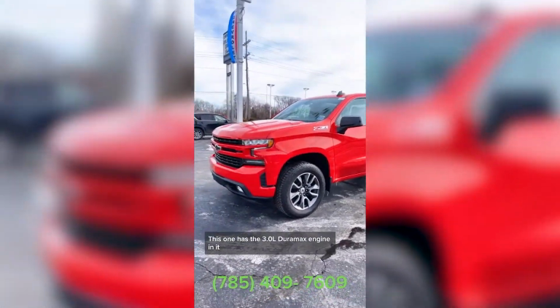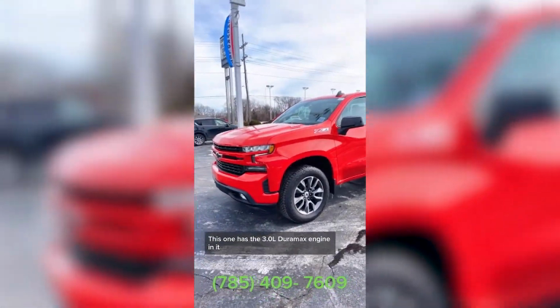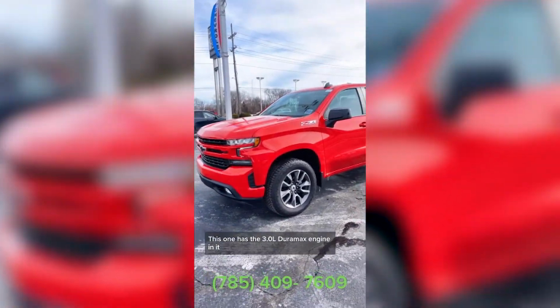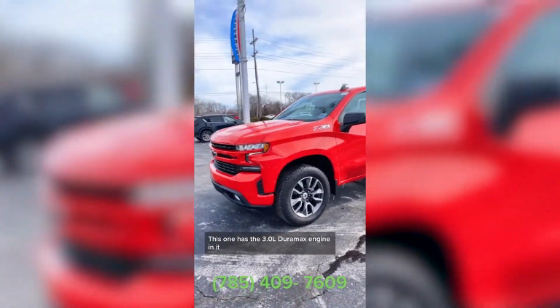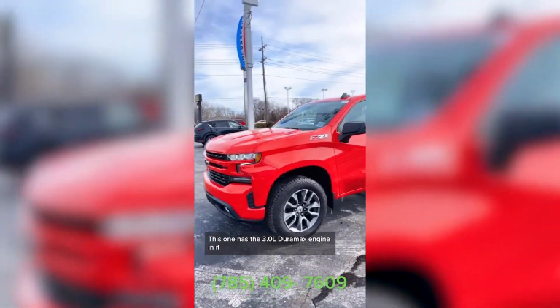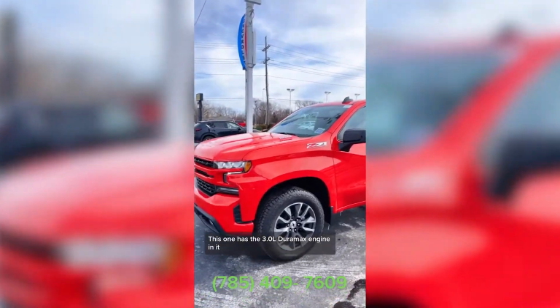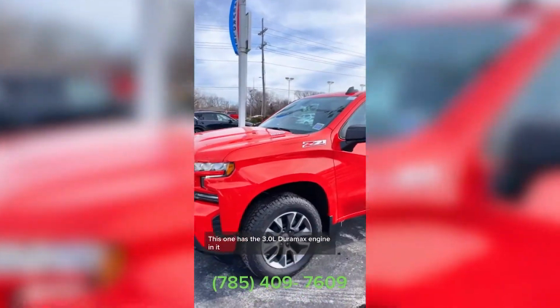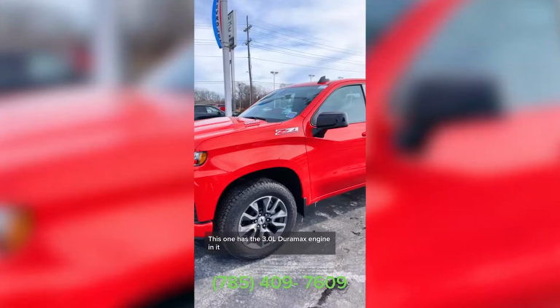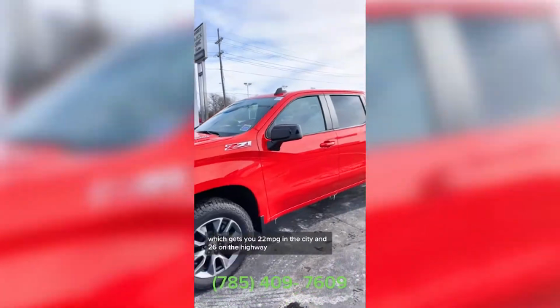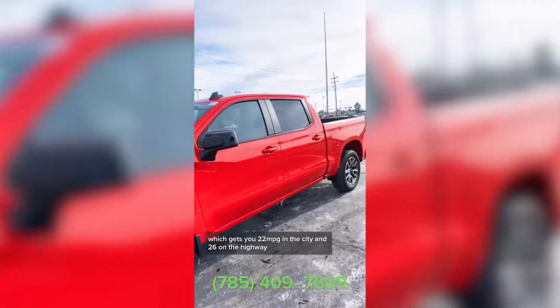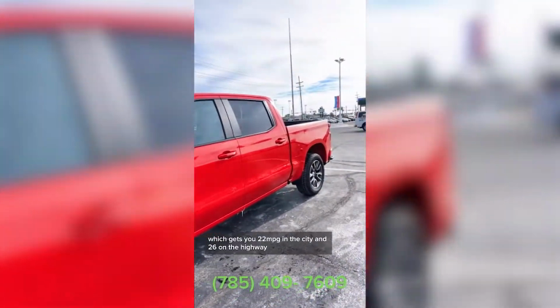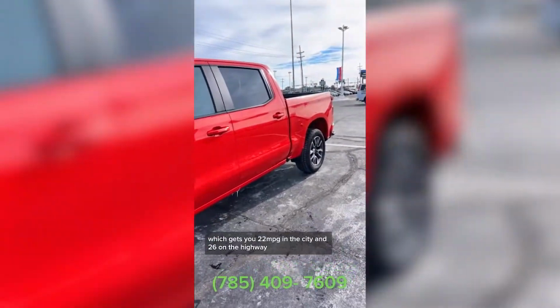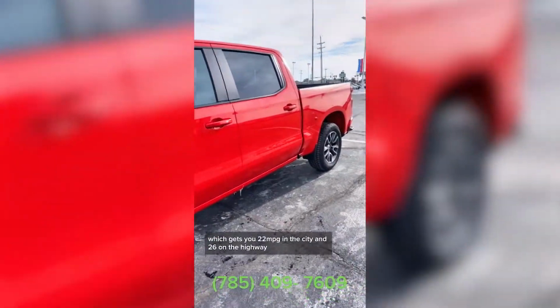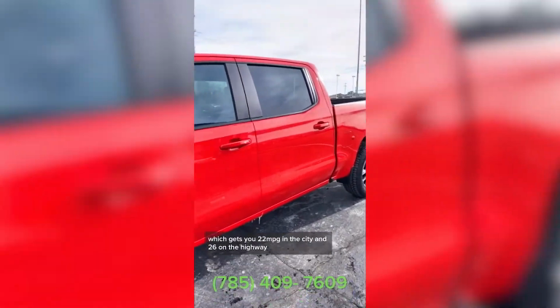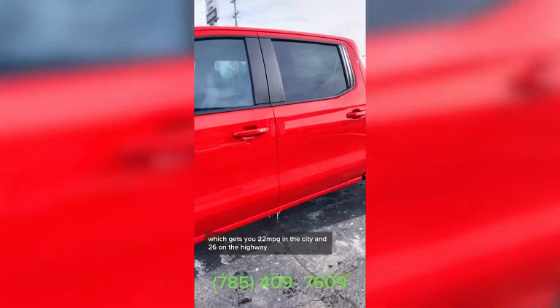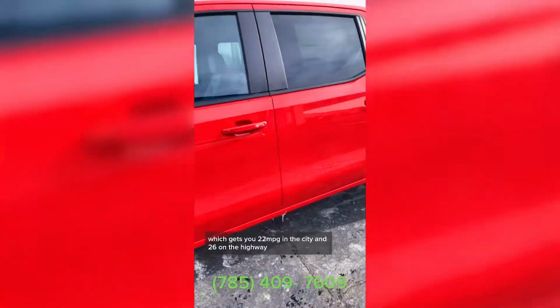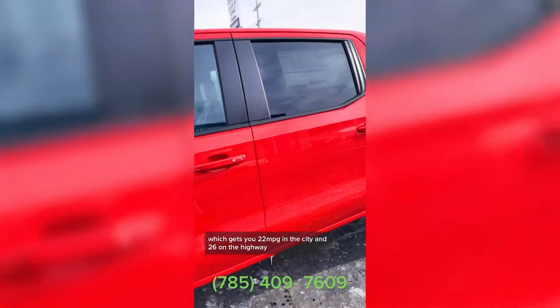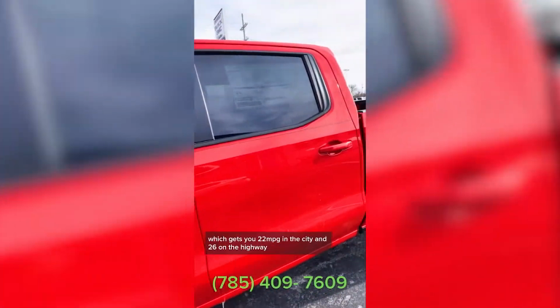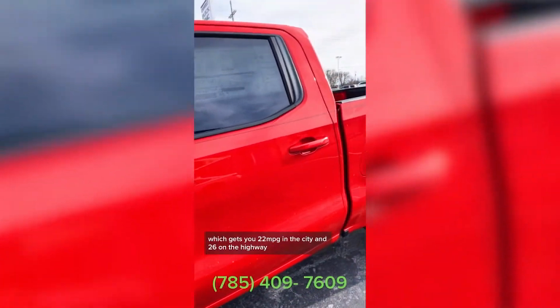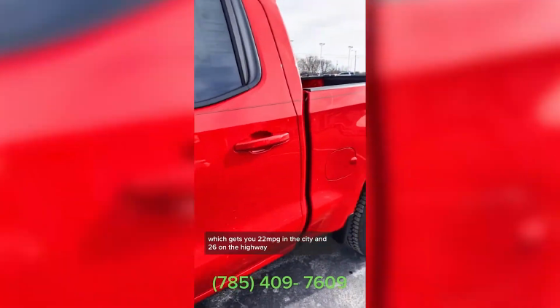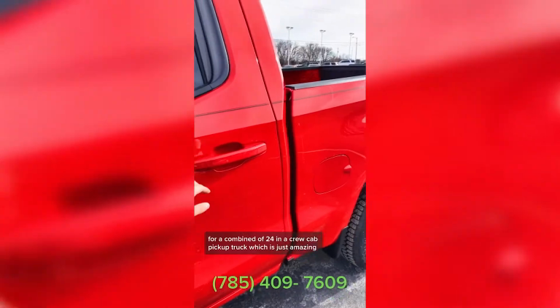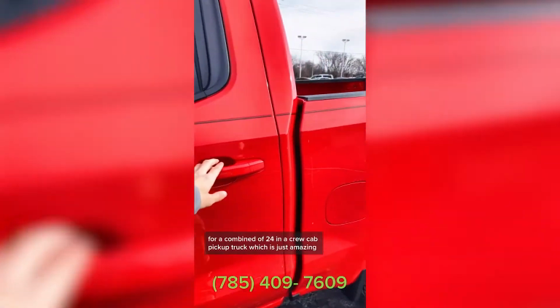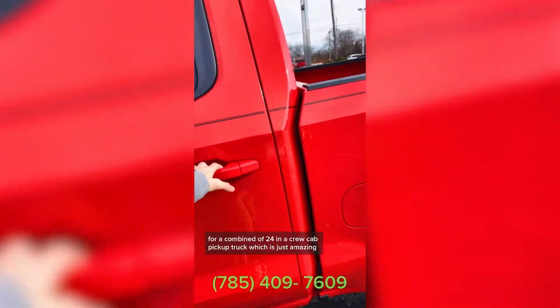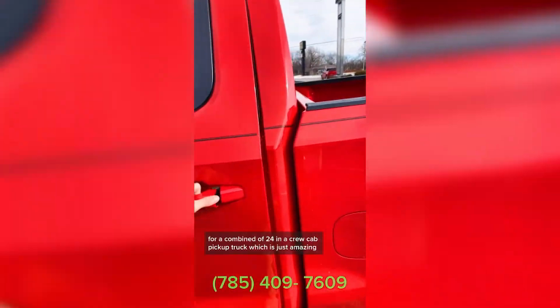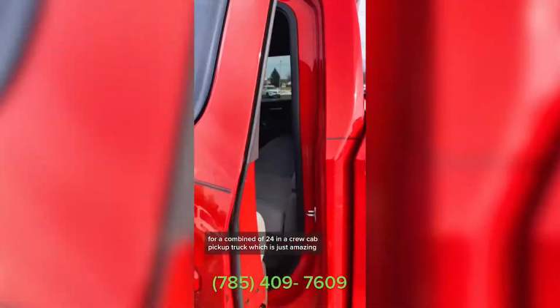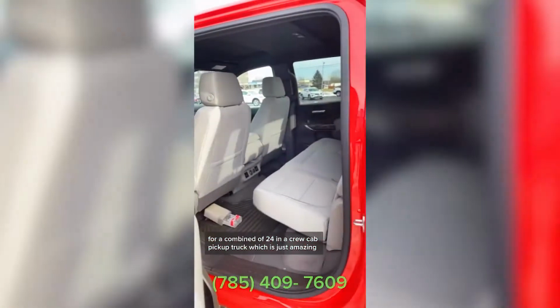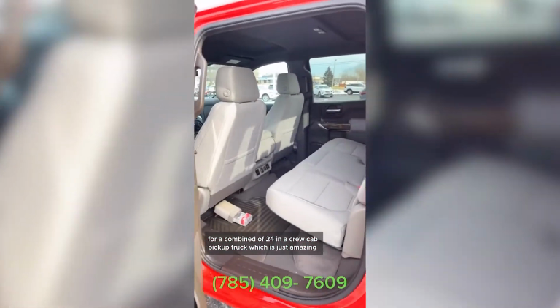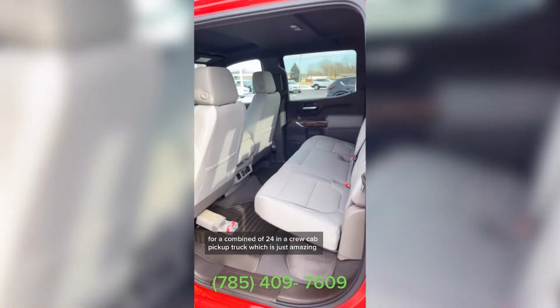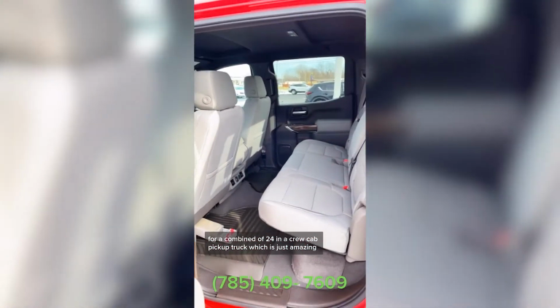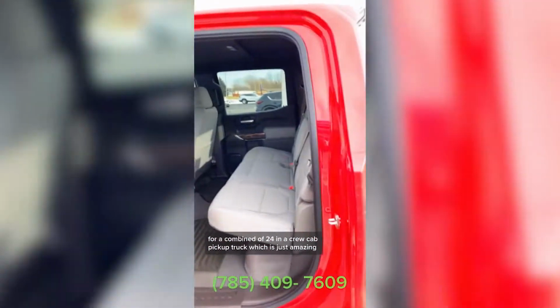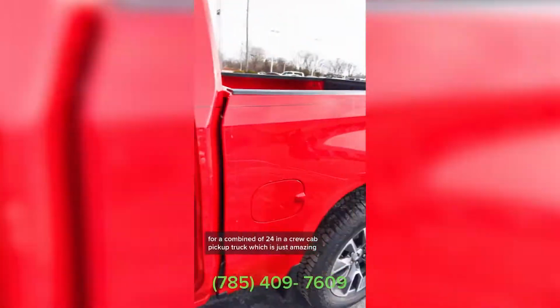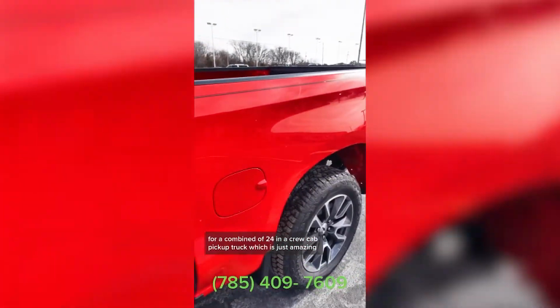This one has a 3-liter Duramax engine in it, which gets you 22 miles per gallon in the city and 26 on the highway, for a combined 24 in a crew cab pickup truck, which is just amazing.